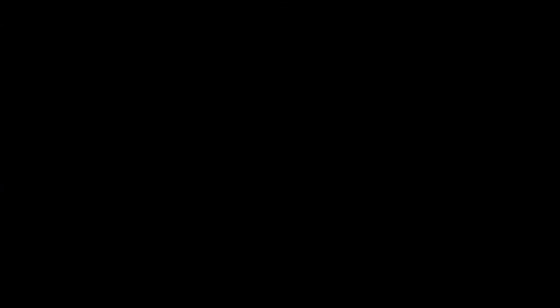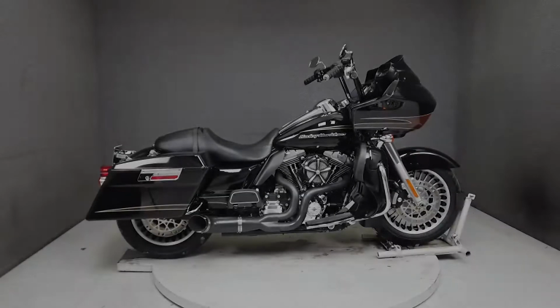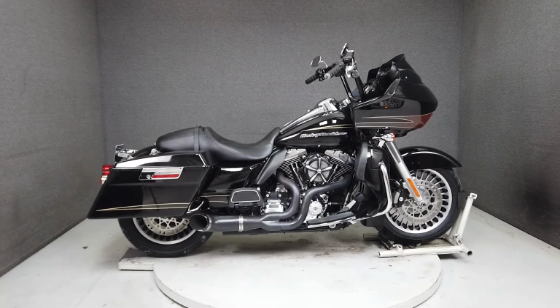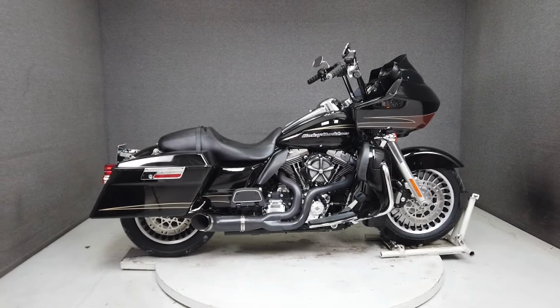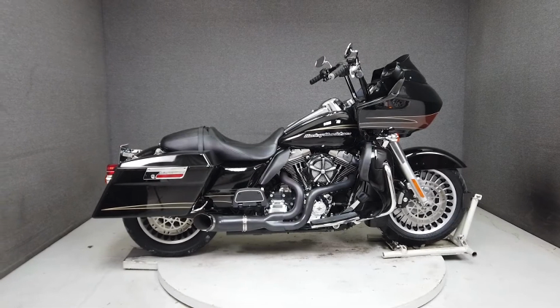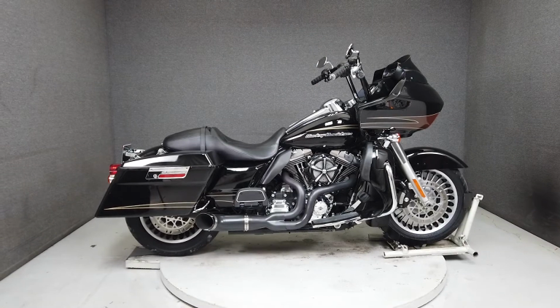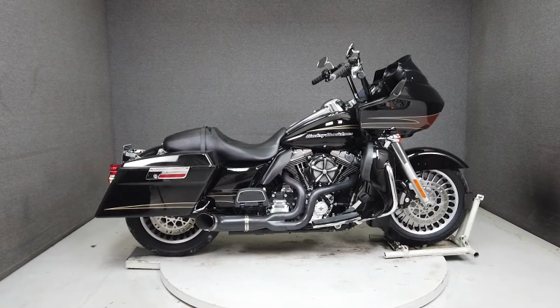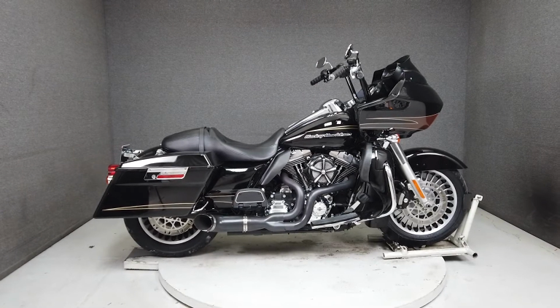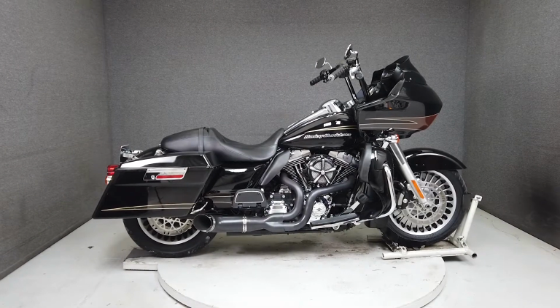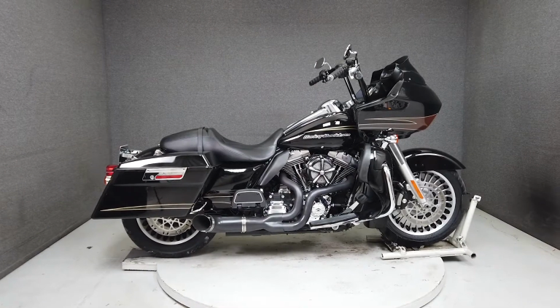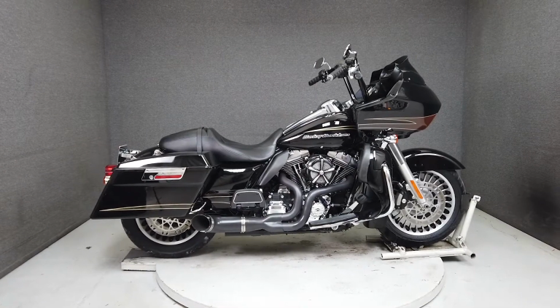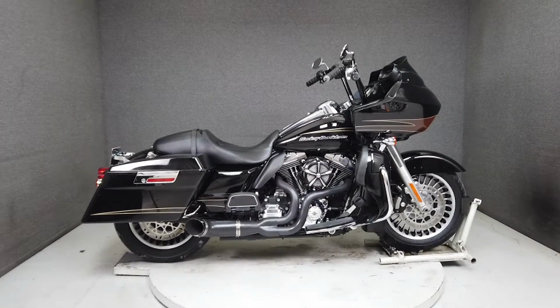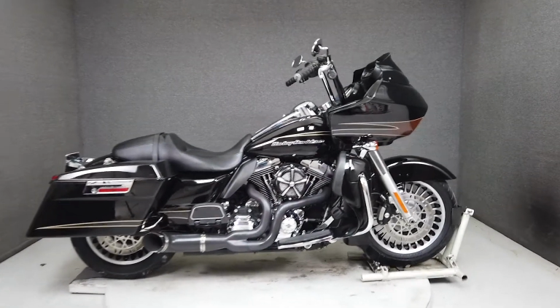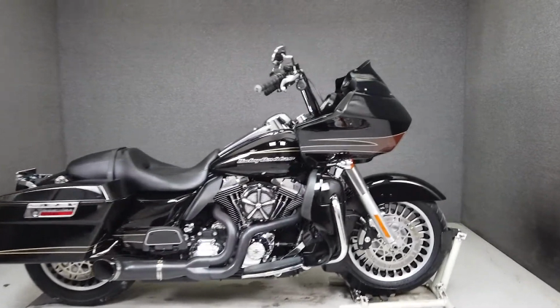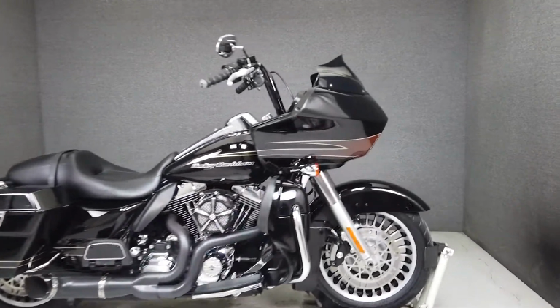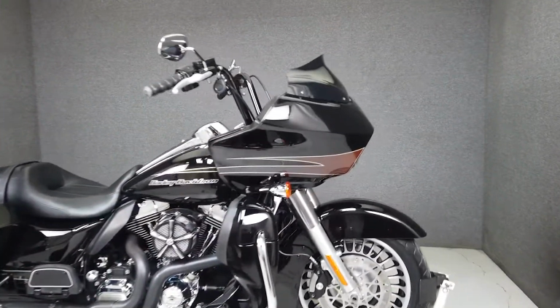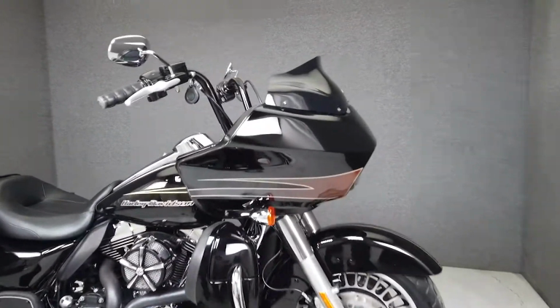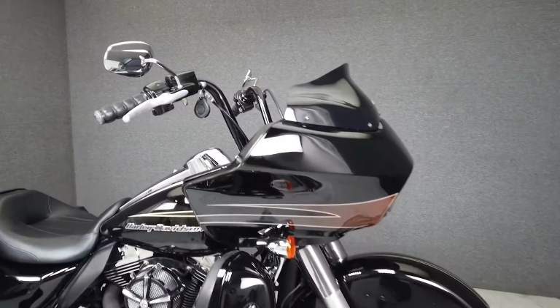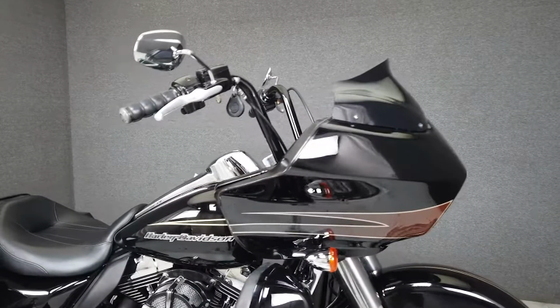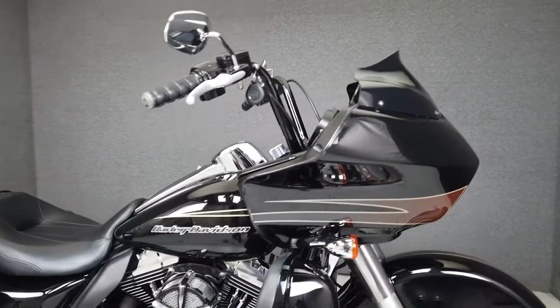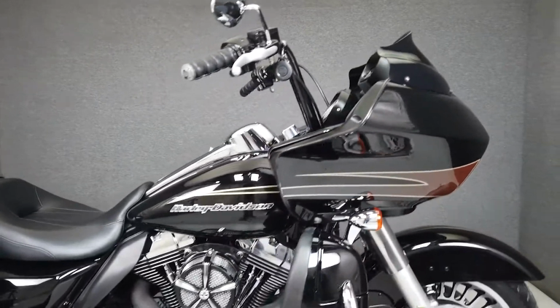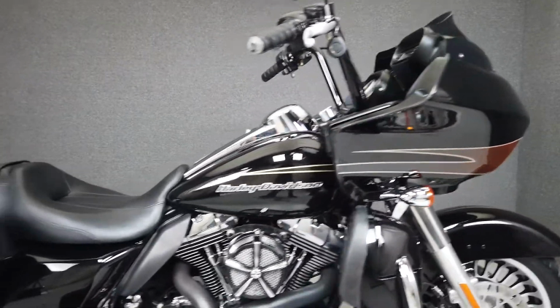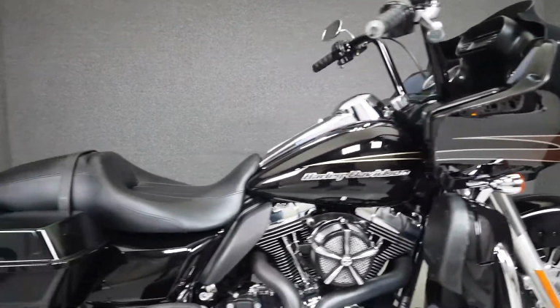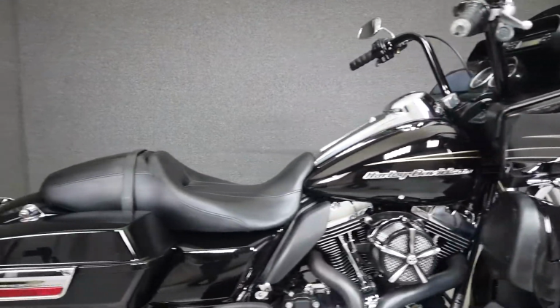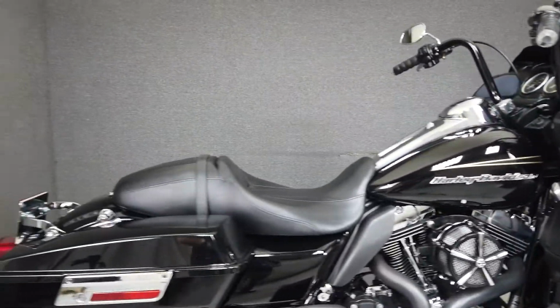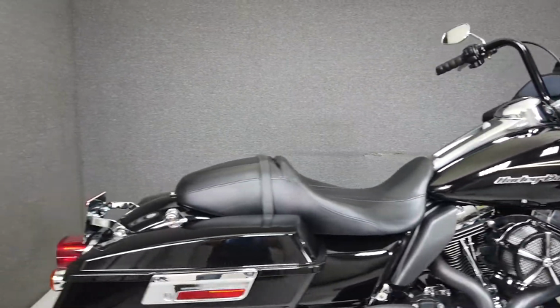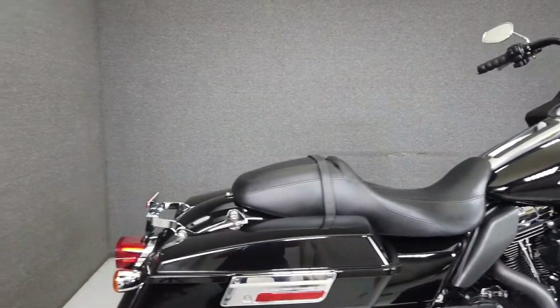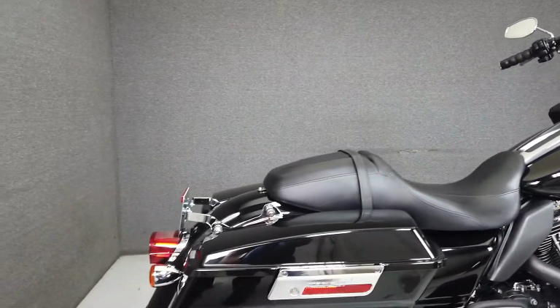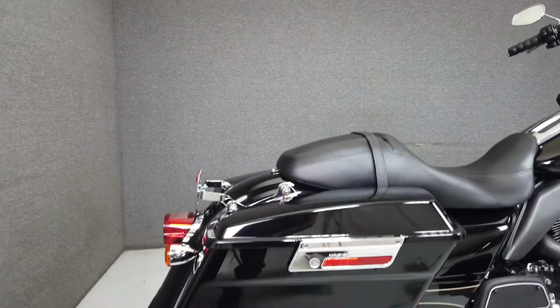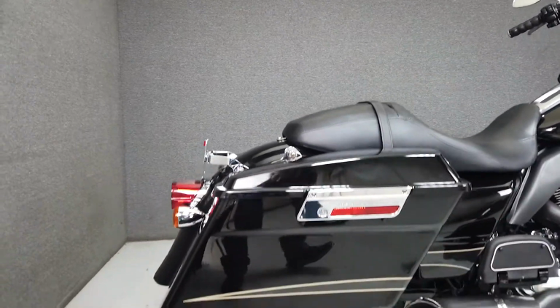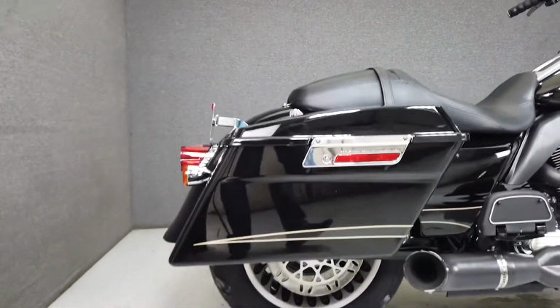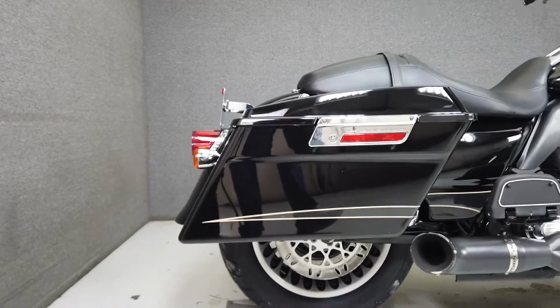Hey everyone, this is Keegan from National Power Sports. This one-owner 2011 Harley-Davidson Road Glide Ultra with 63,414 miles runs well and passes New Hampshire State inspection.